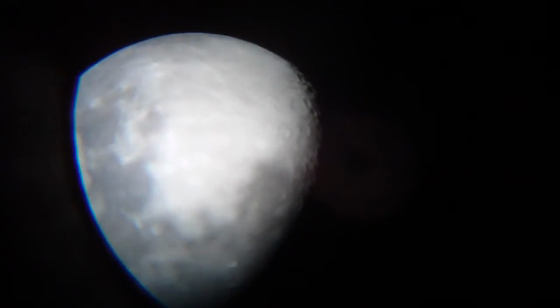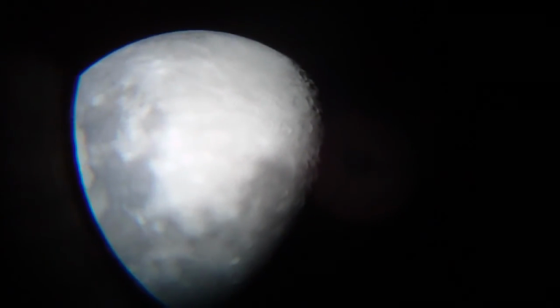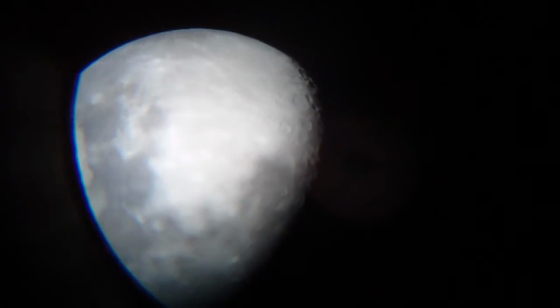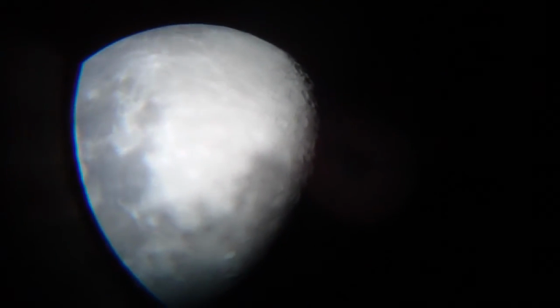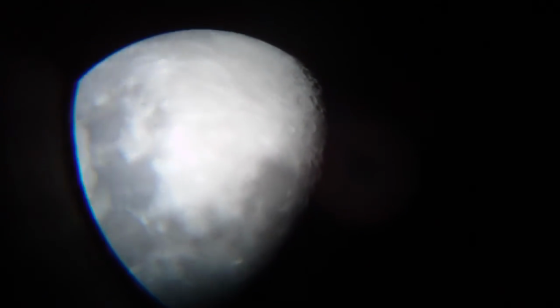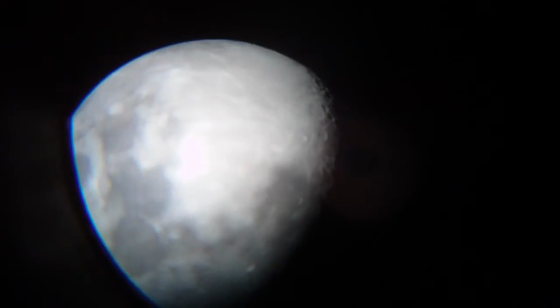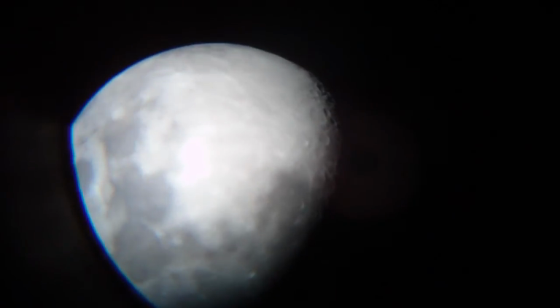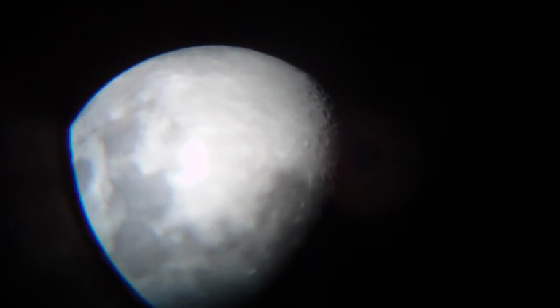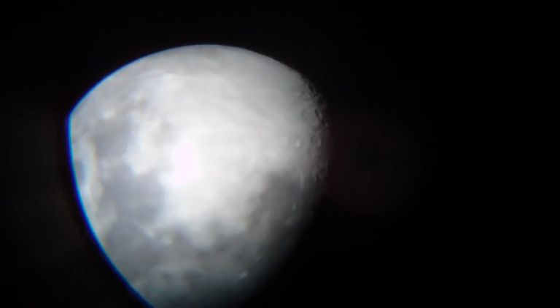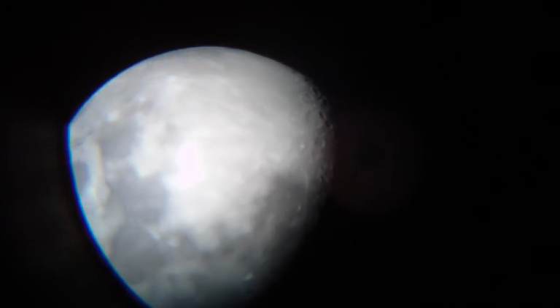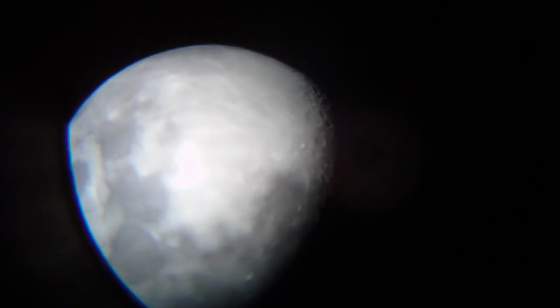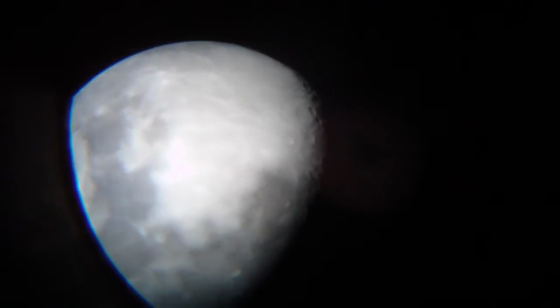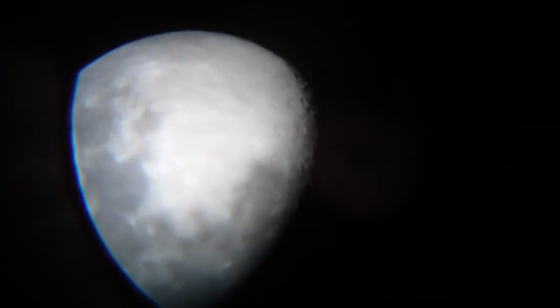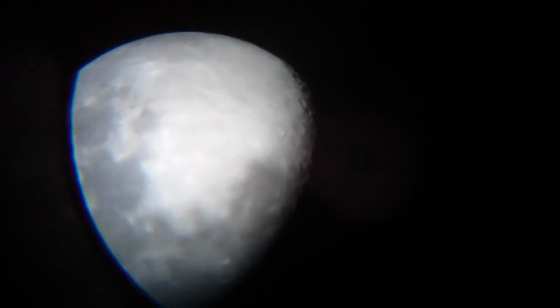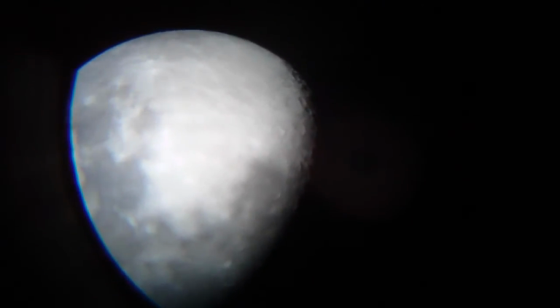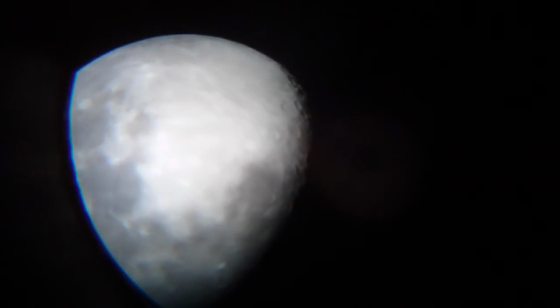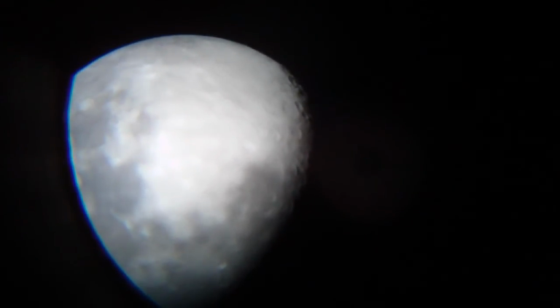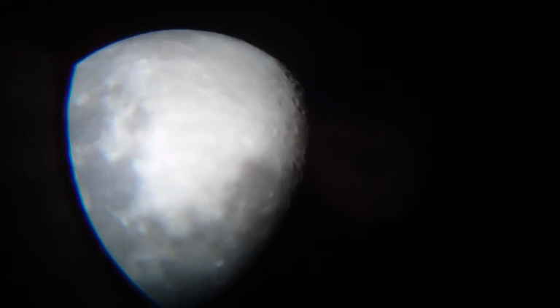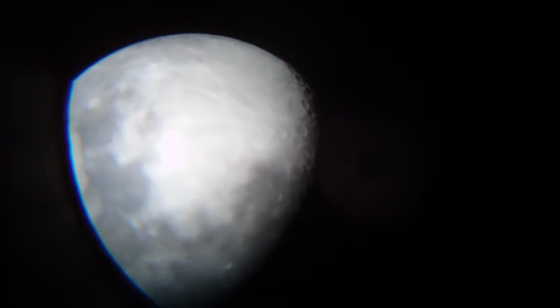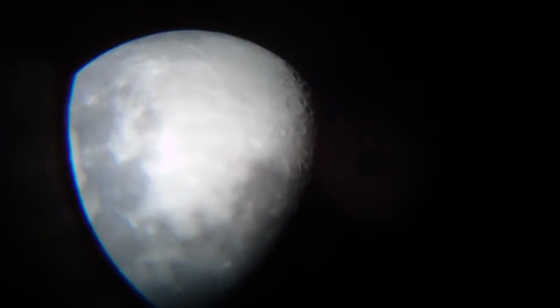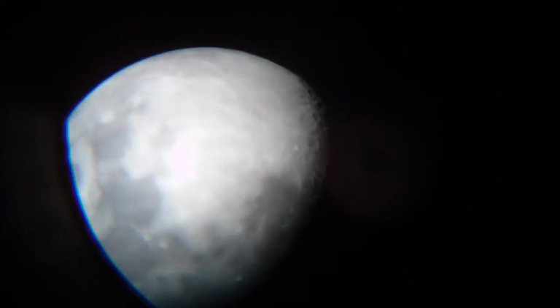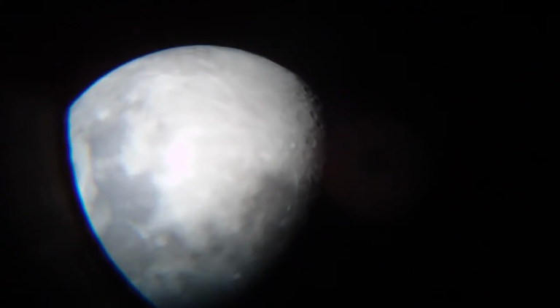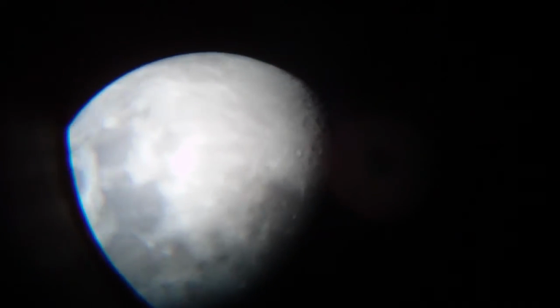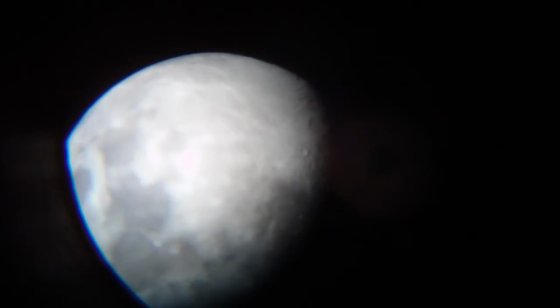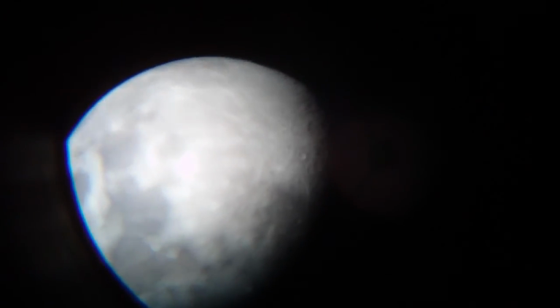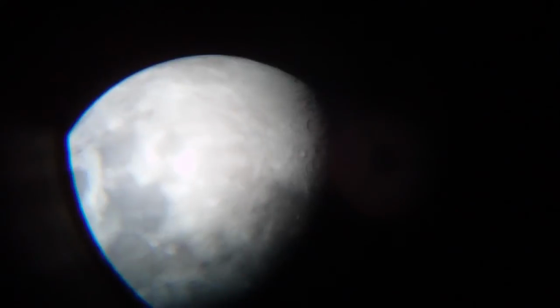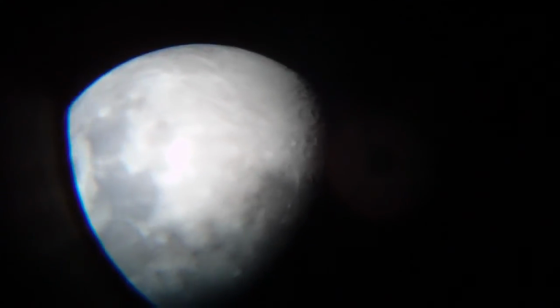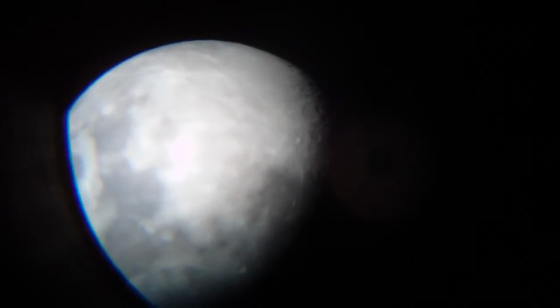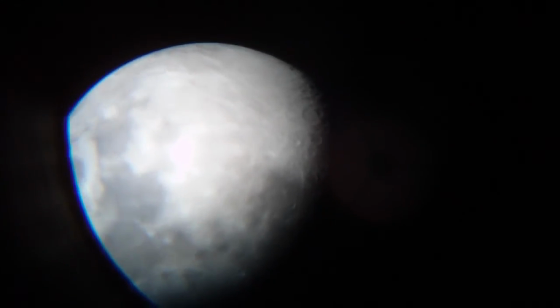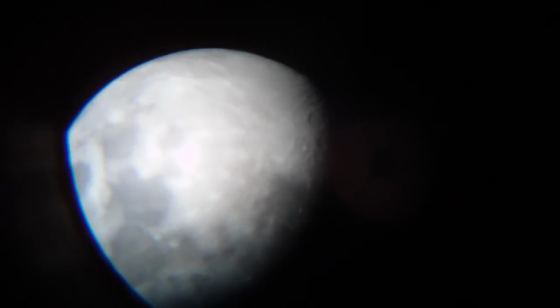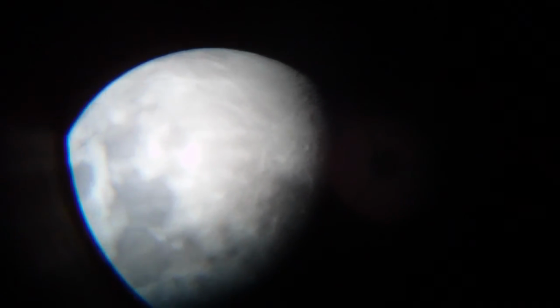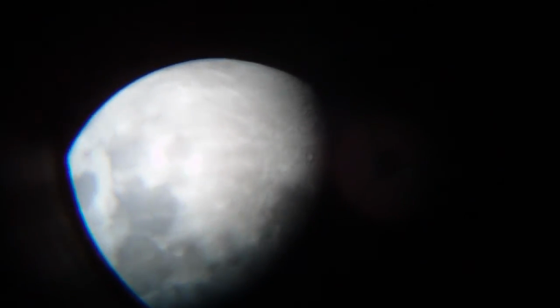The moon's pretty bright tonight too, so it's not a perfect picture I'm sure, but the moon's really bright tonight.